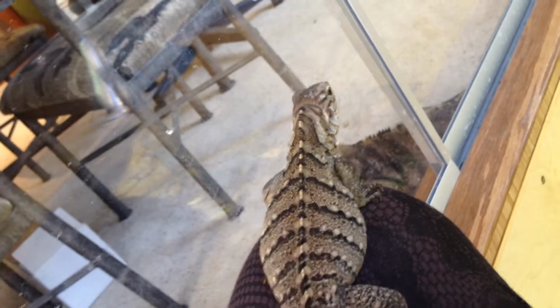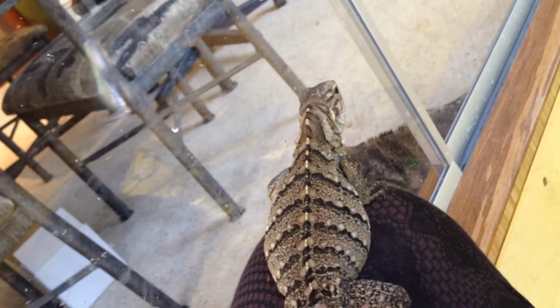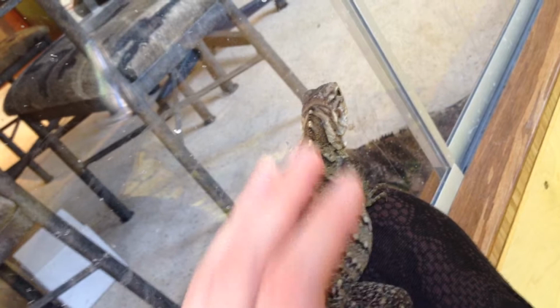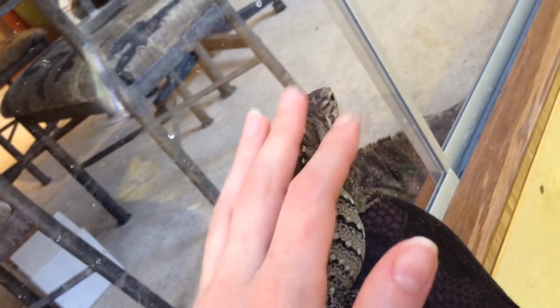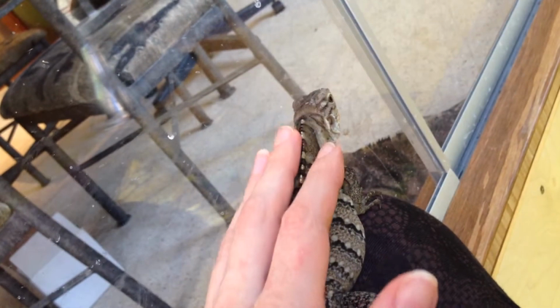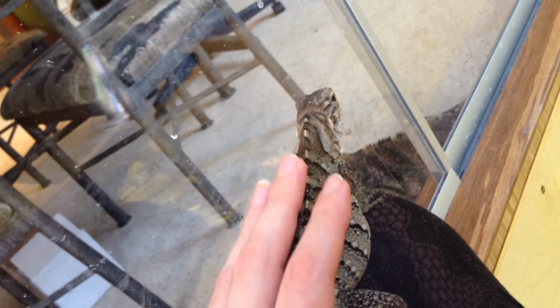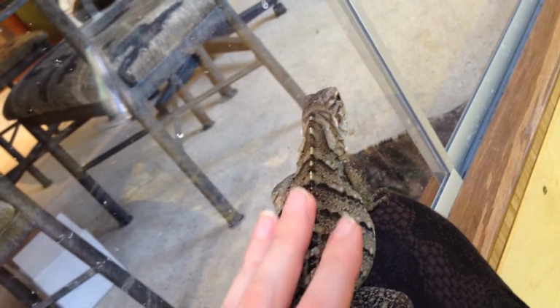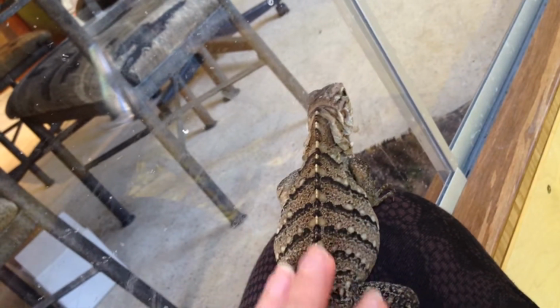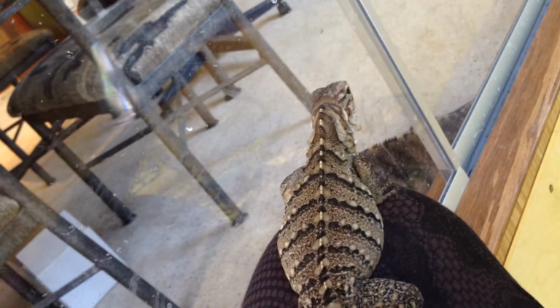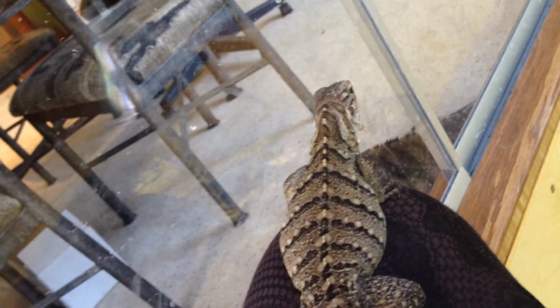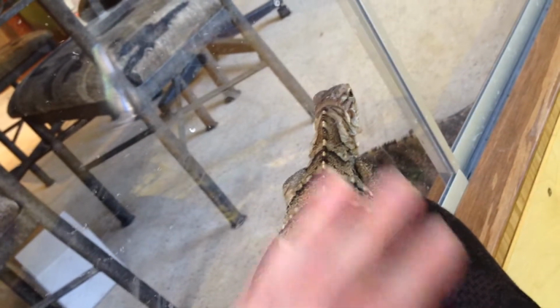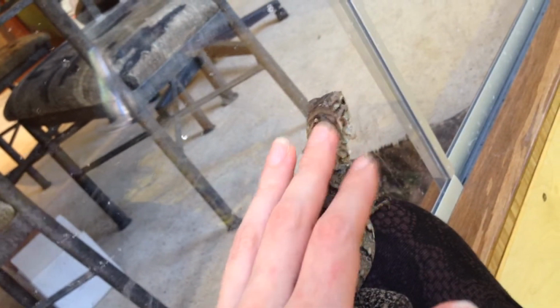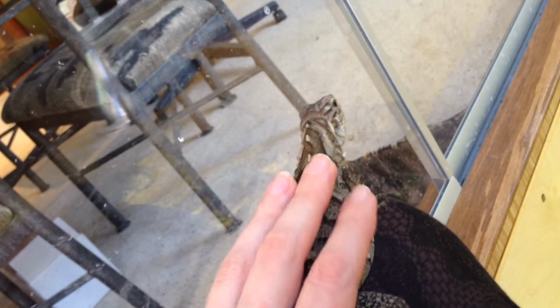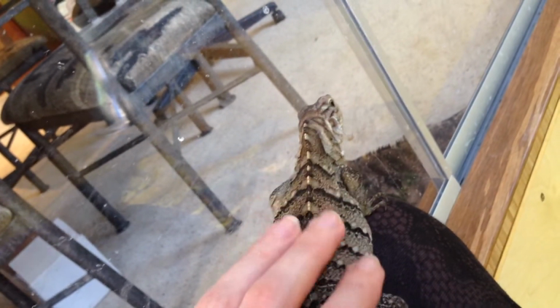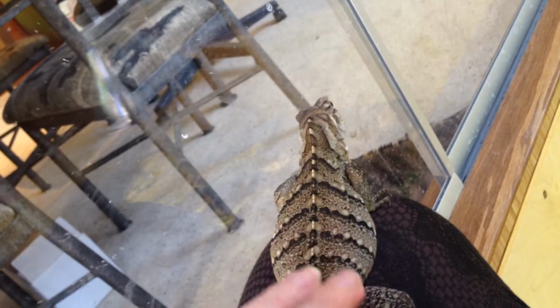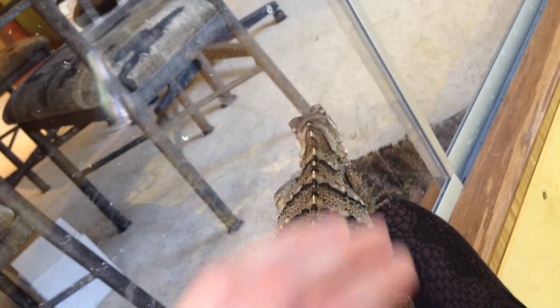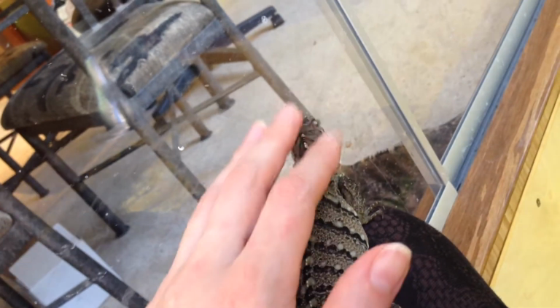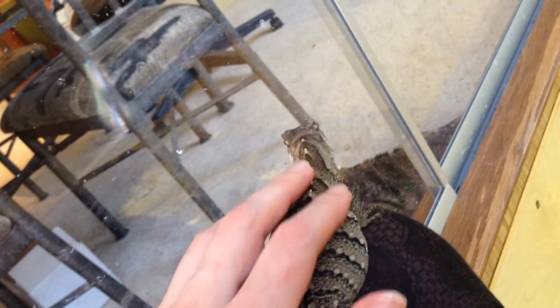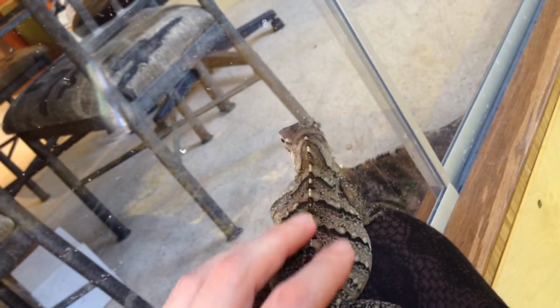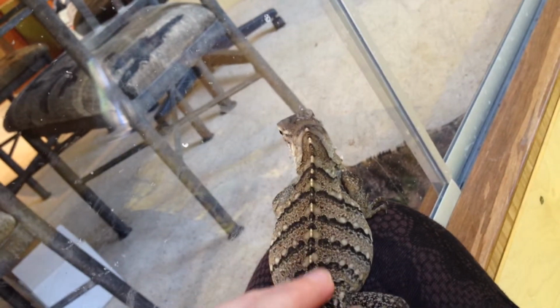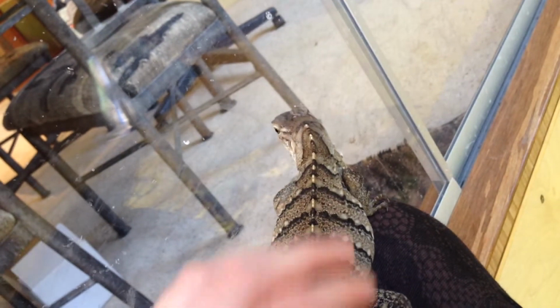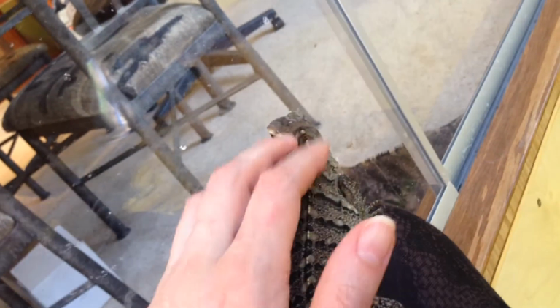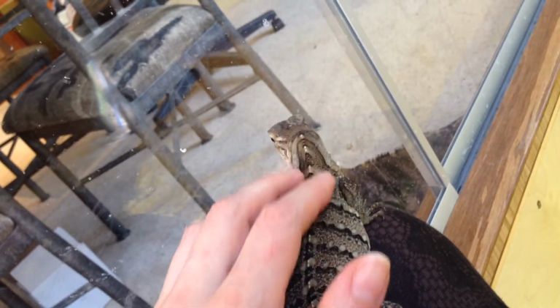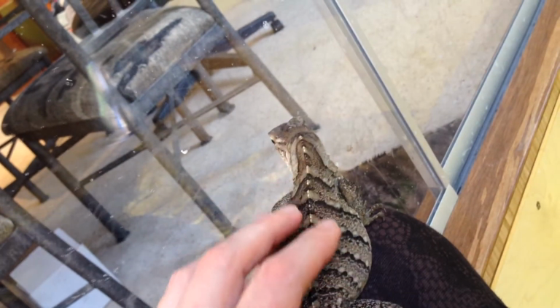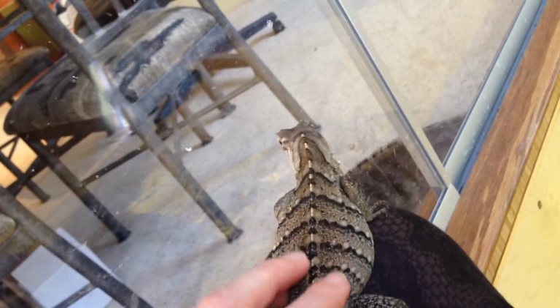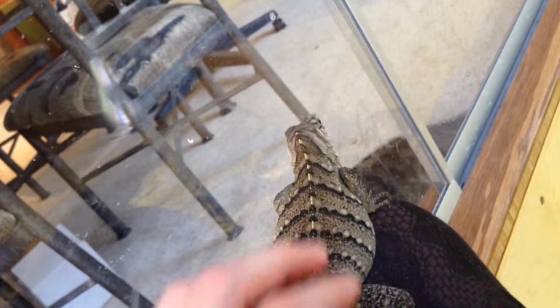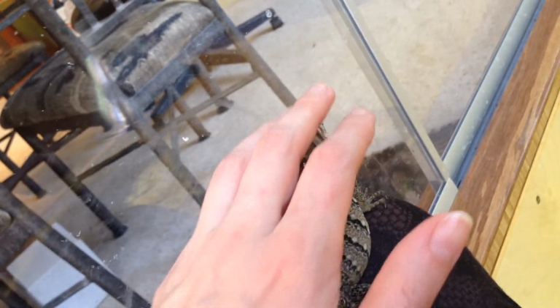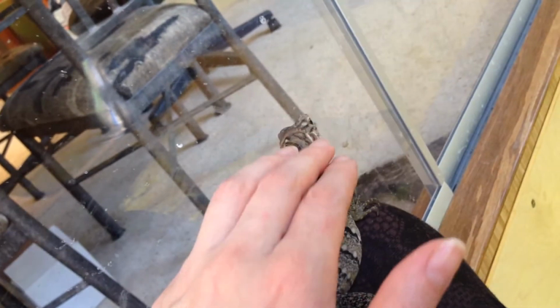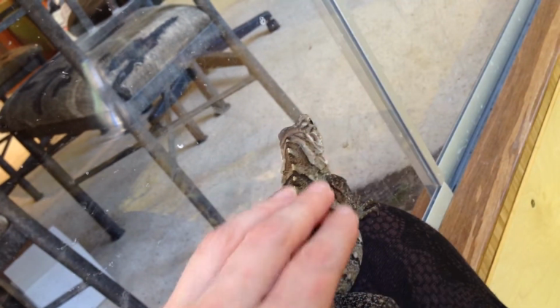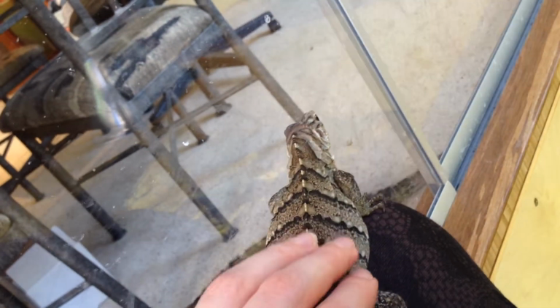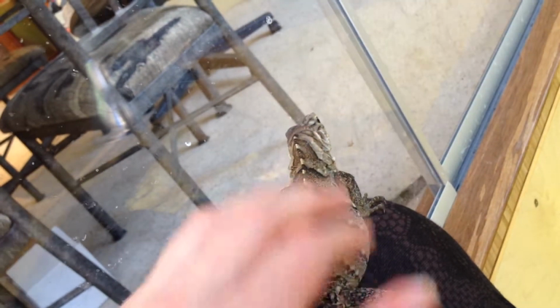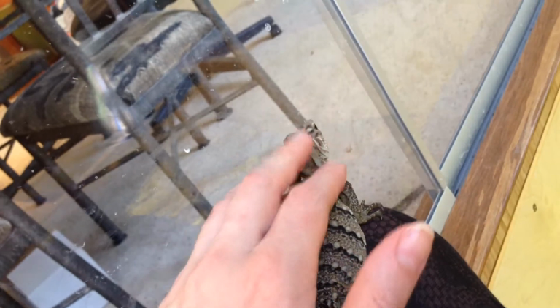All the babies are getting more tame now. They're almost two months old, so I've been spending some time with them and they're getting more accustomed to being handled and petted.